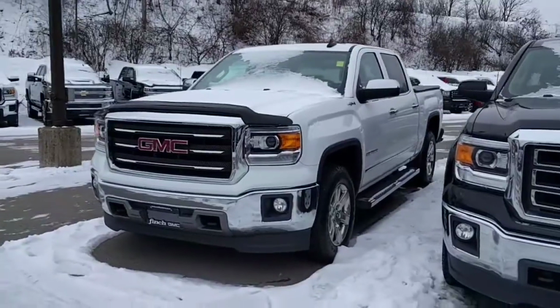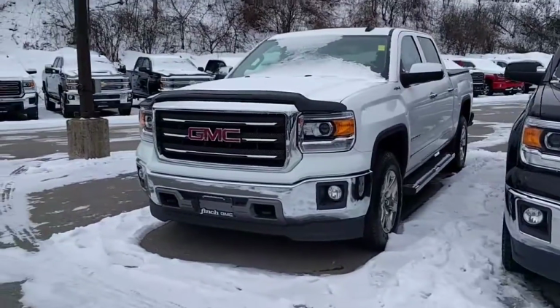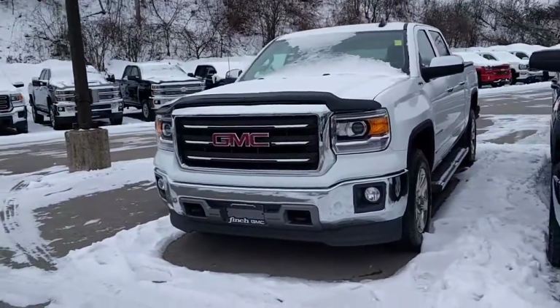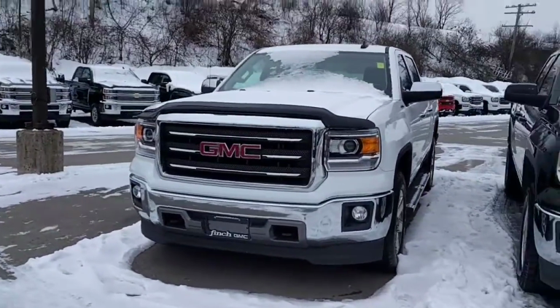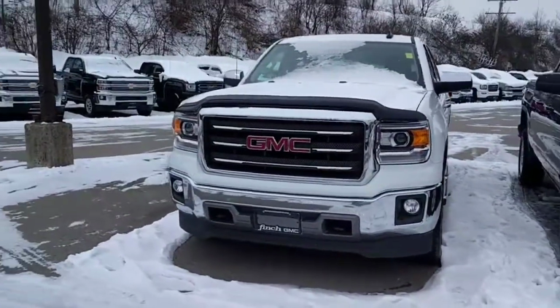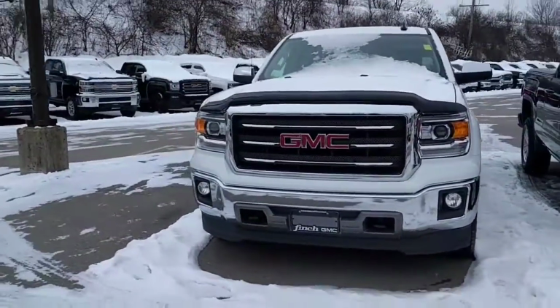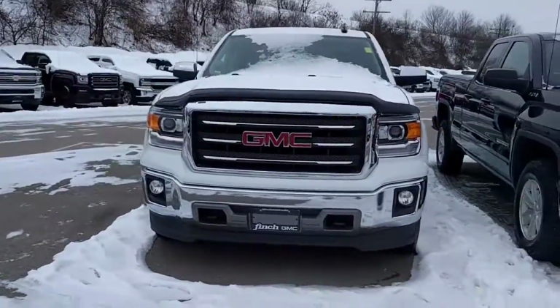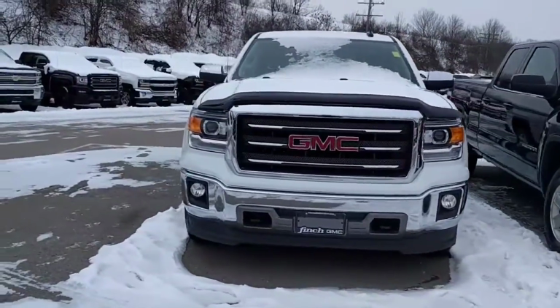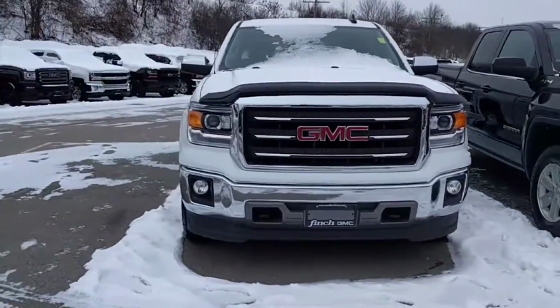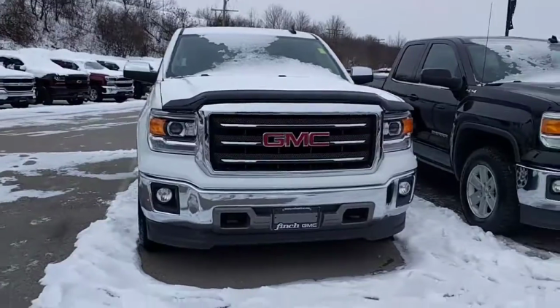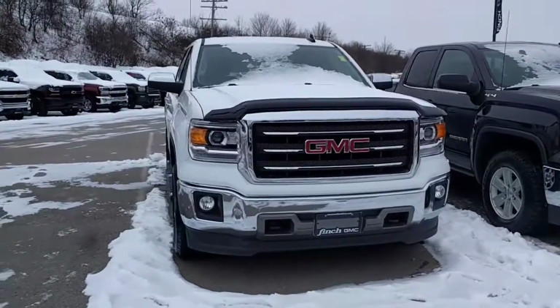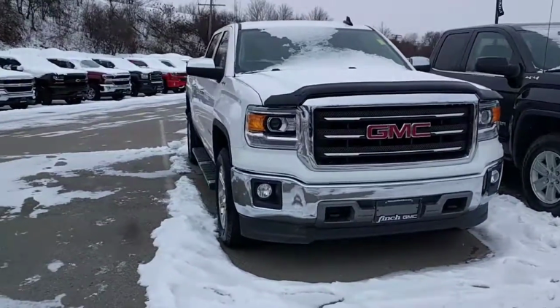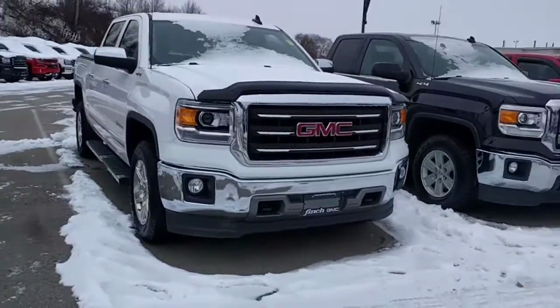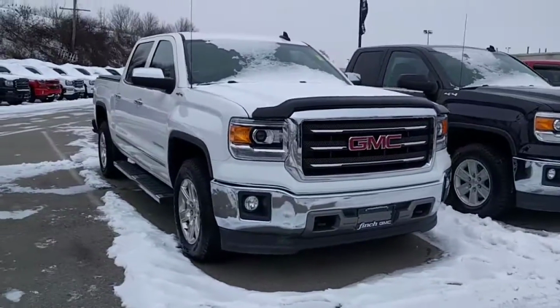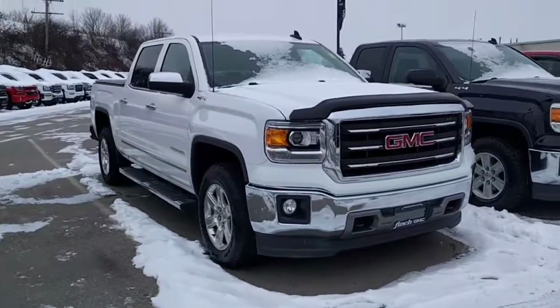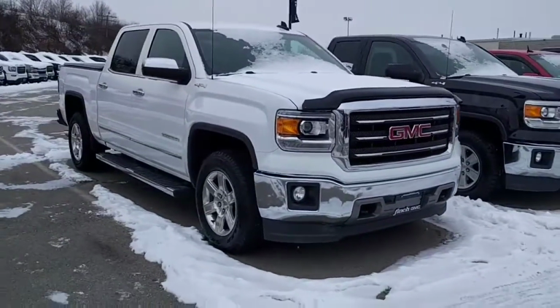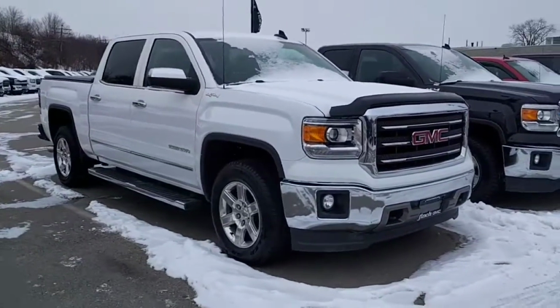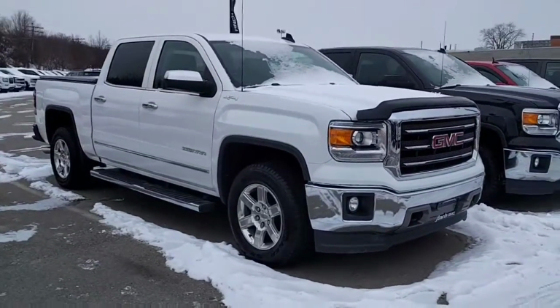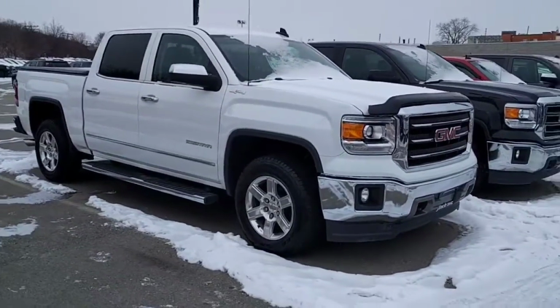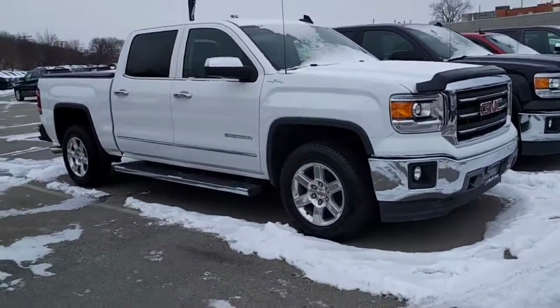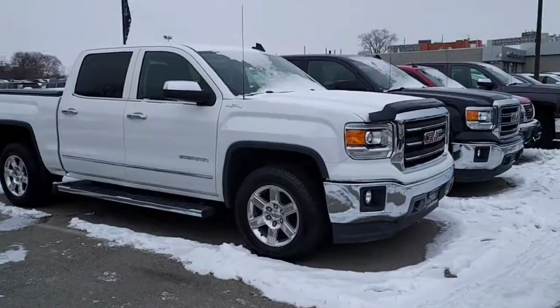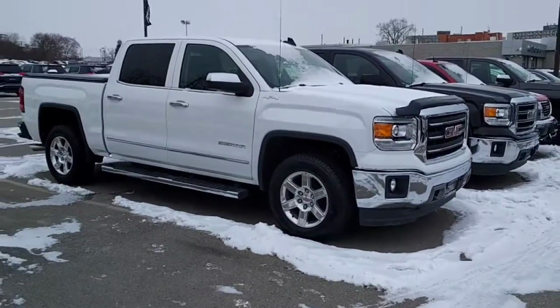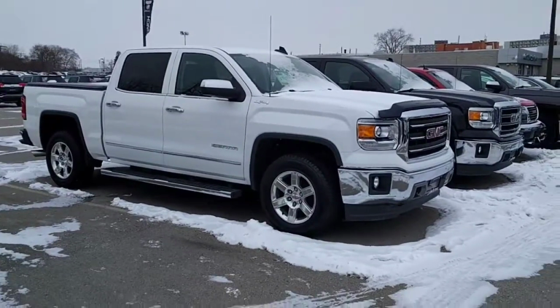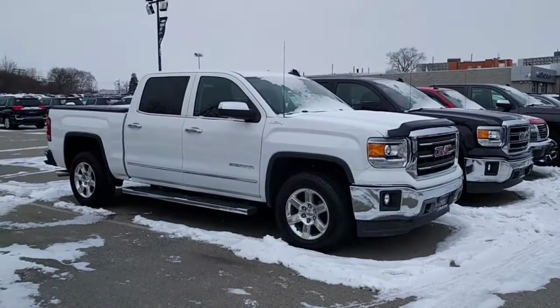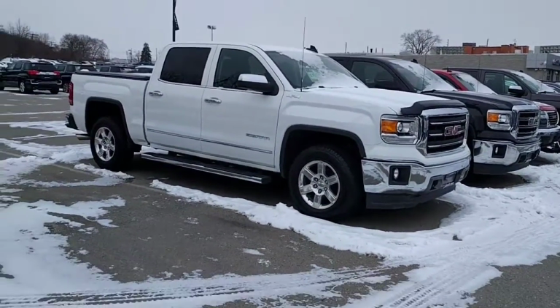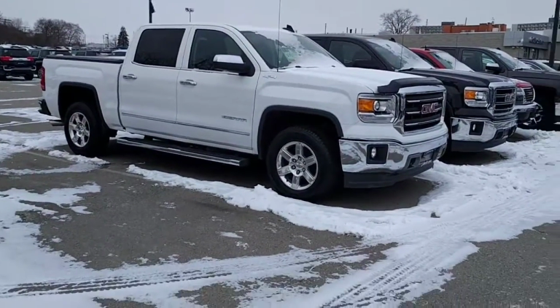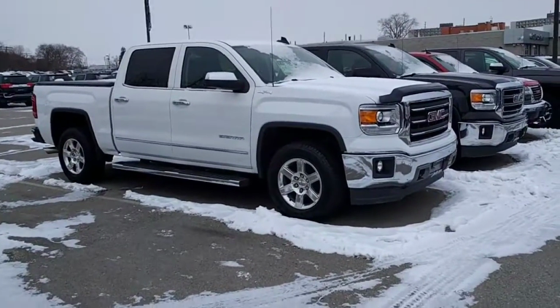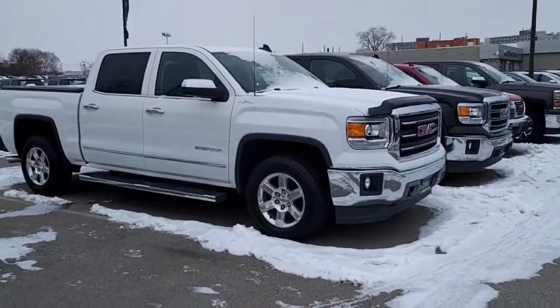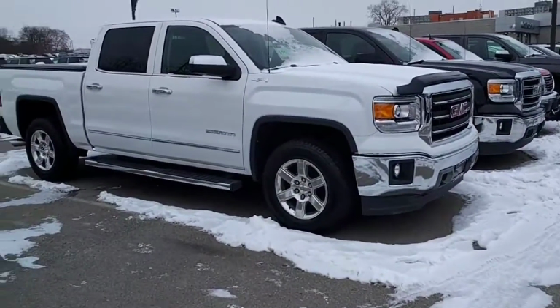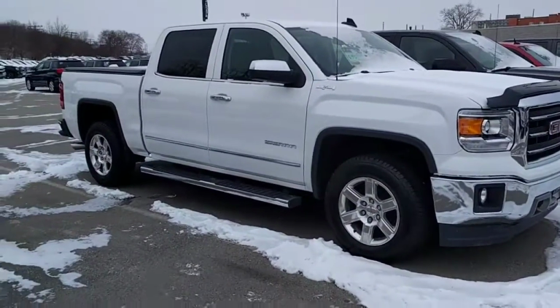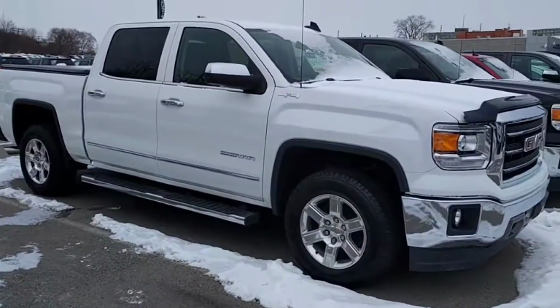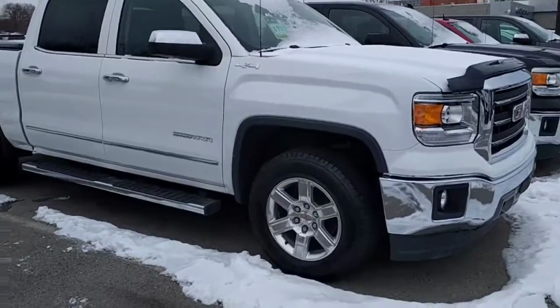Good day everyone. Kevin Debreta from Finch Chevrolet Cadillac Buick GMC. Thanks so much for tuning in. Just wanted to show you one of our quick internet specials. This is a 2014 GMC Sierra SLT.